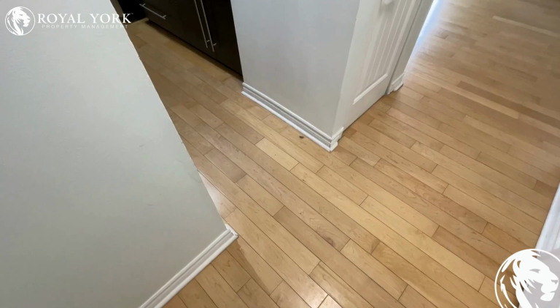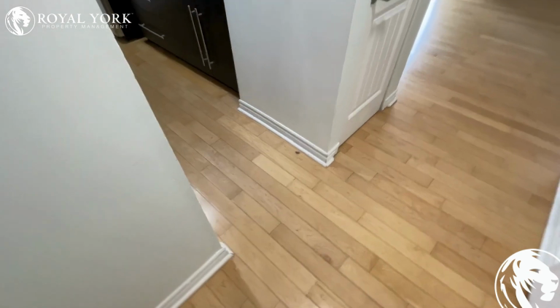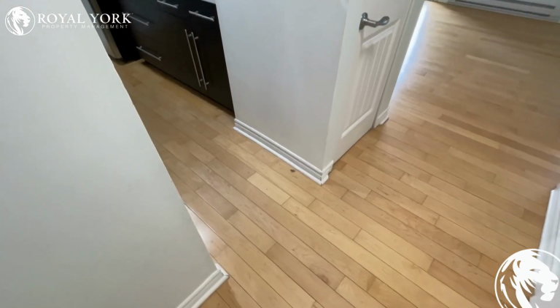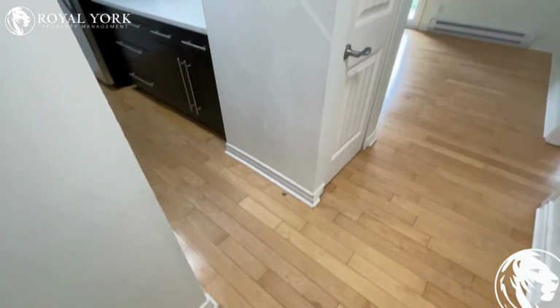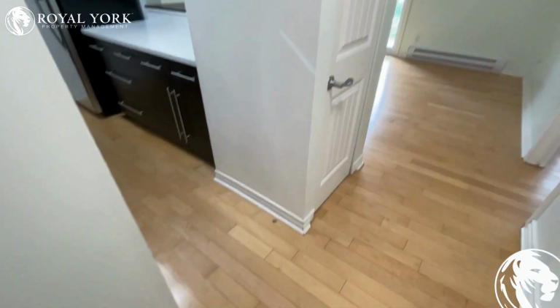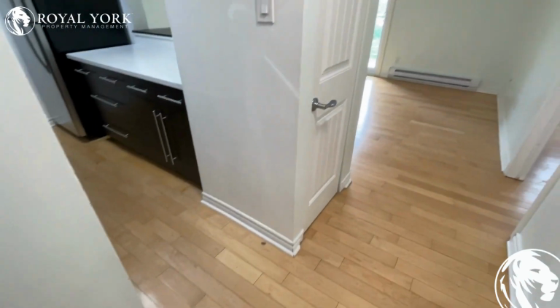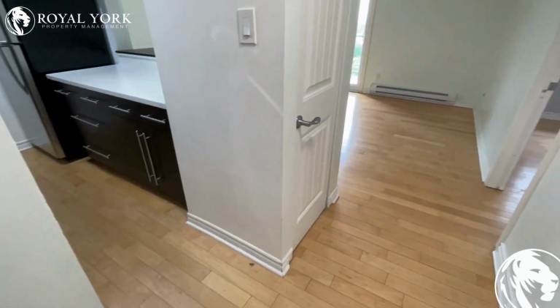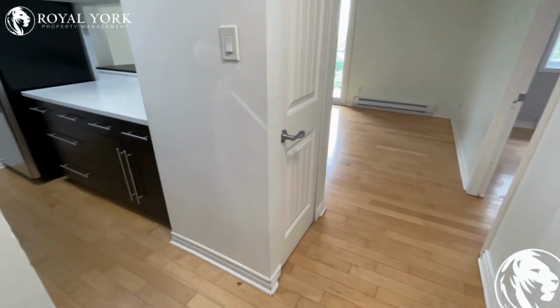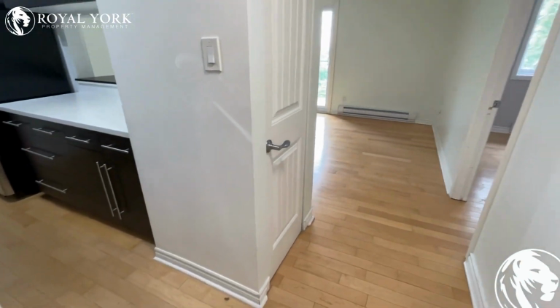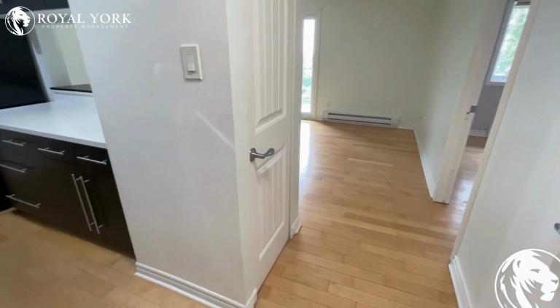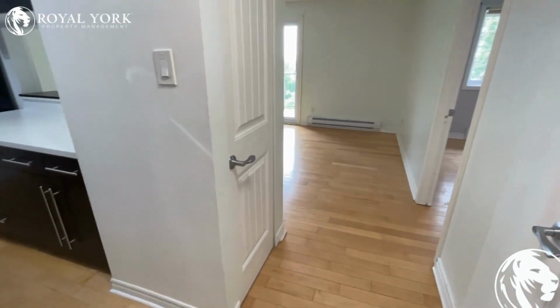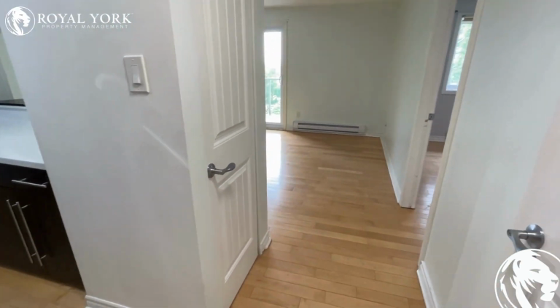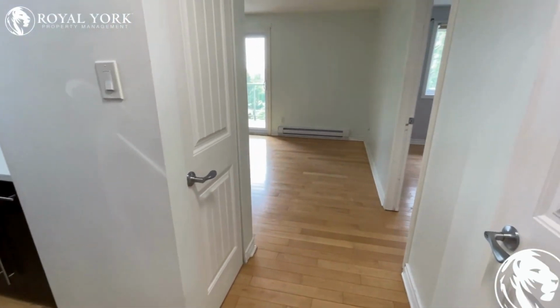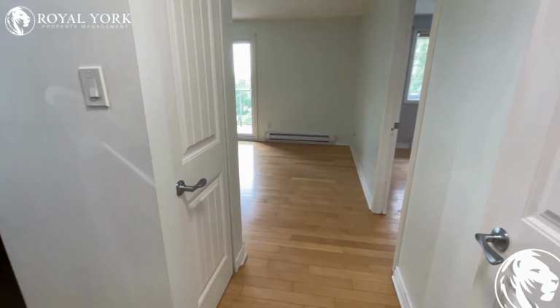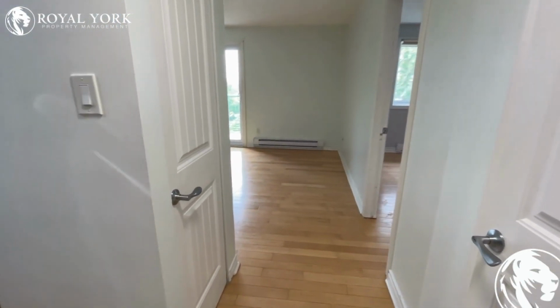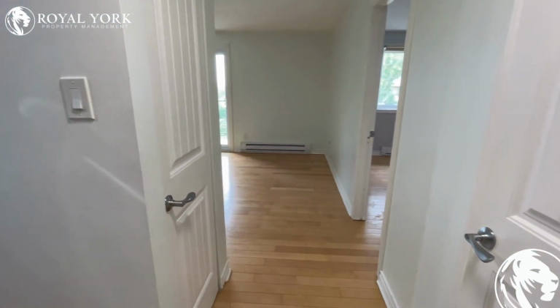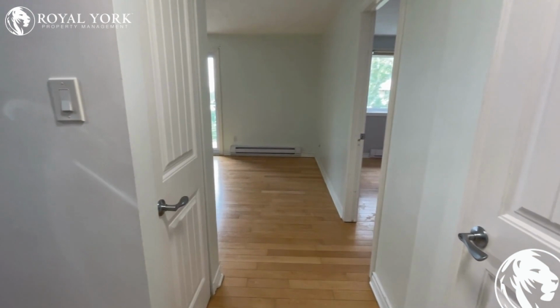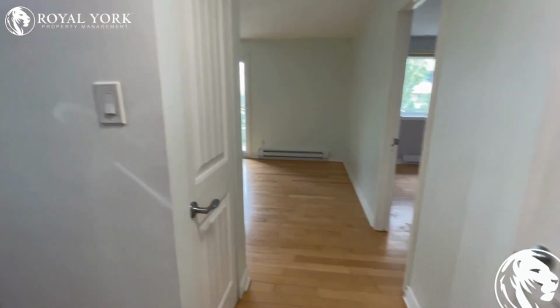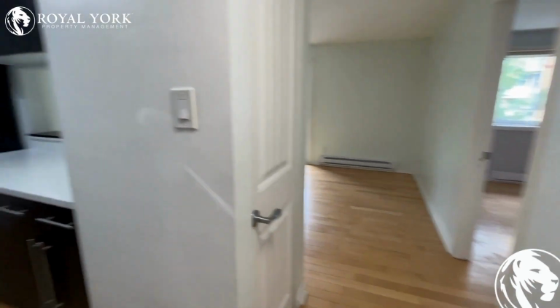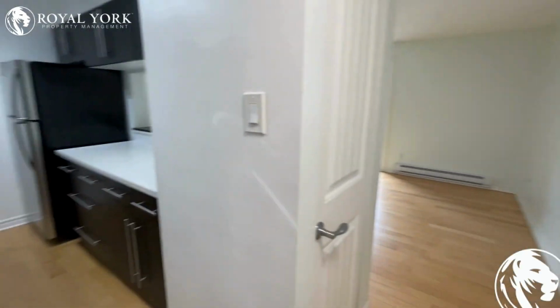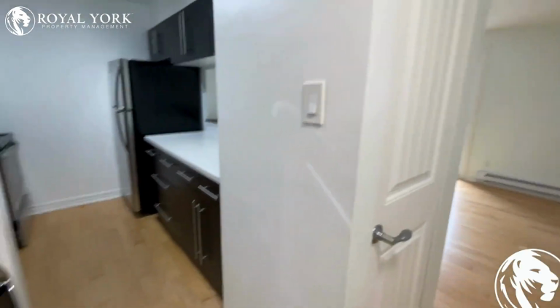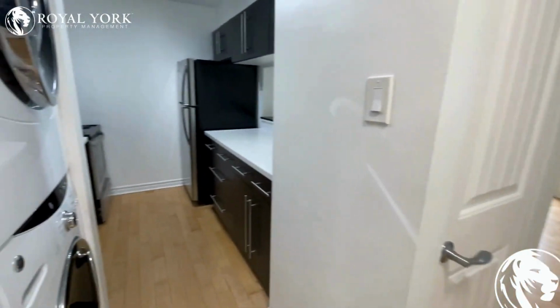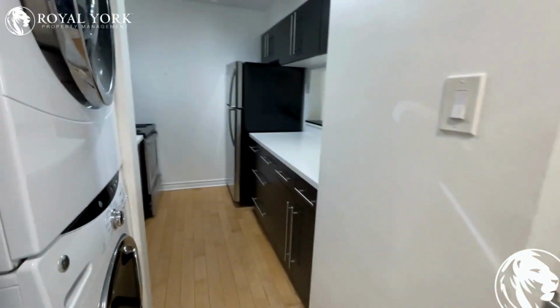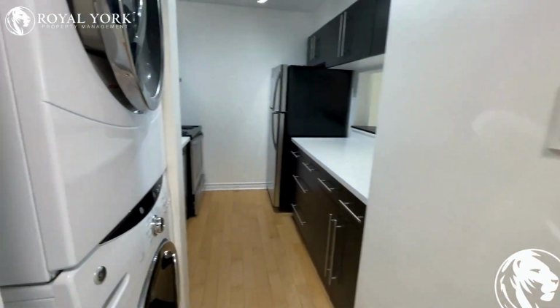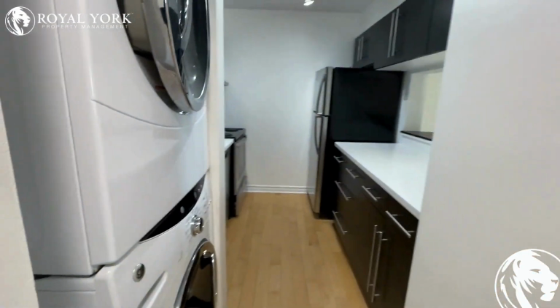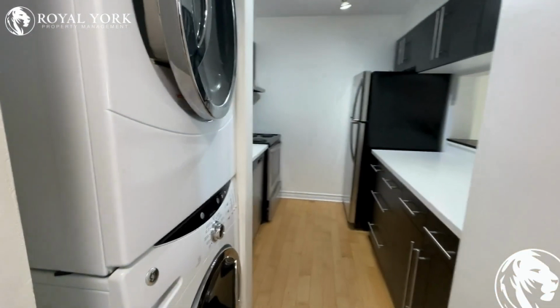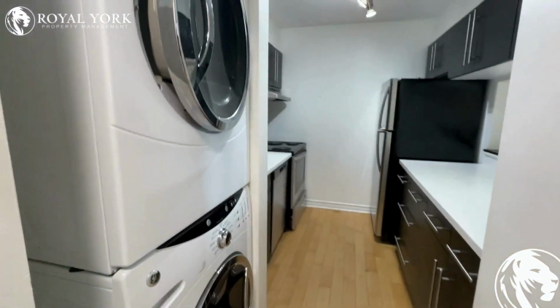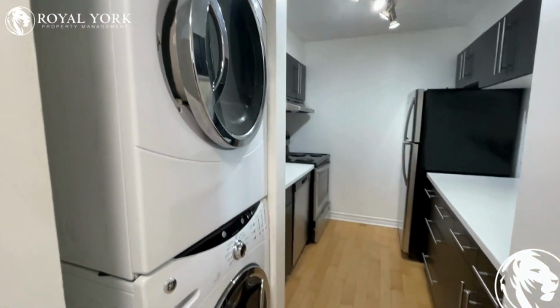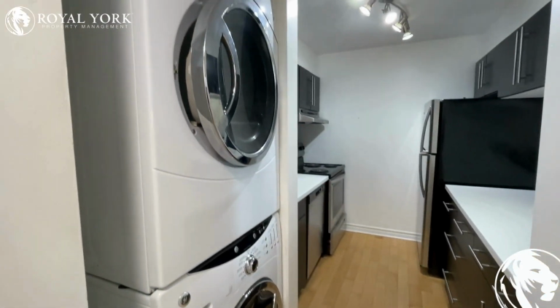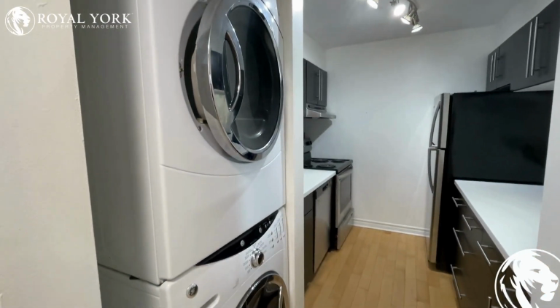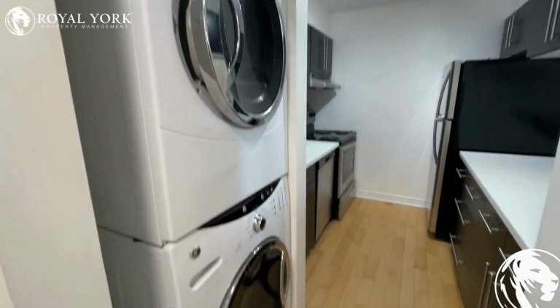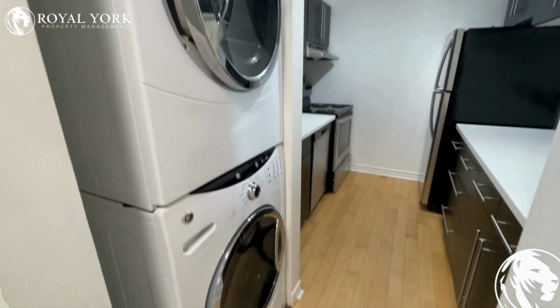Hello and welcome to apartment 411, 250 Brittany Drive, Ottawa, Ontario. This beautiful one-bedroom, one-bathroom apartment is available for rent.